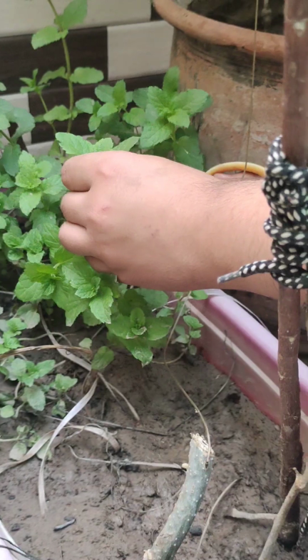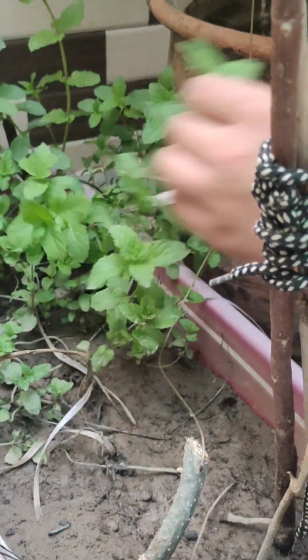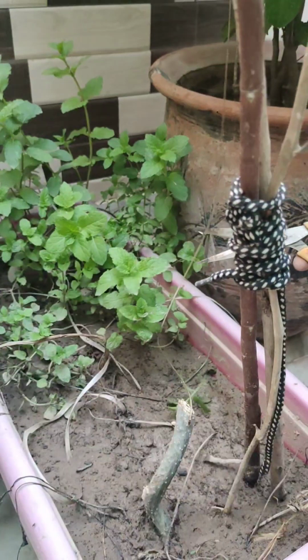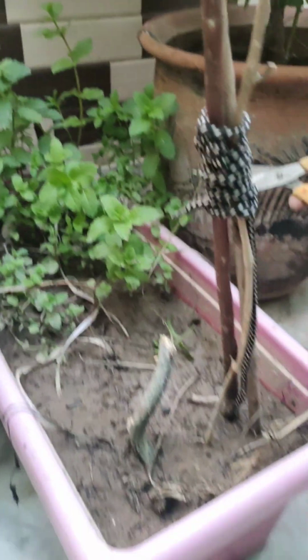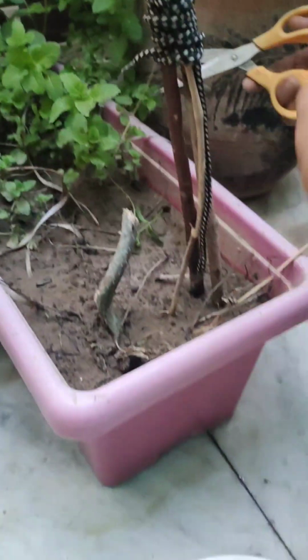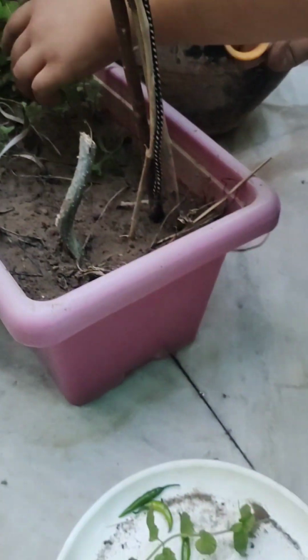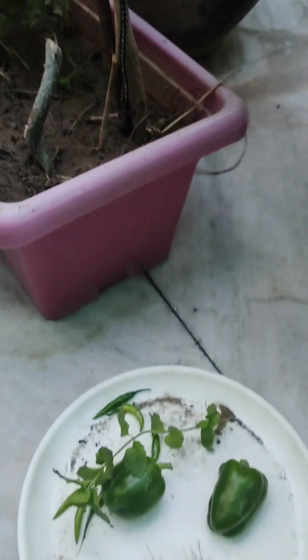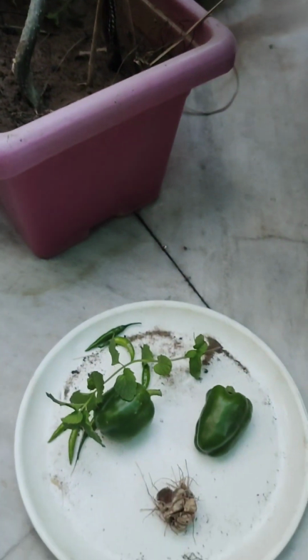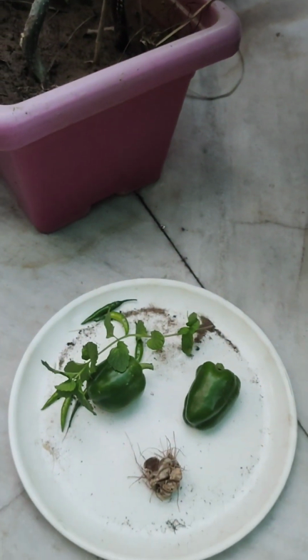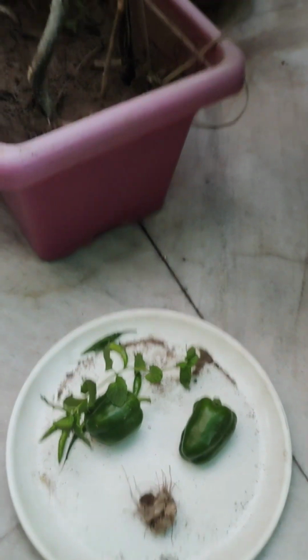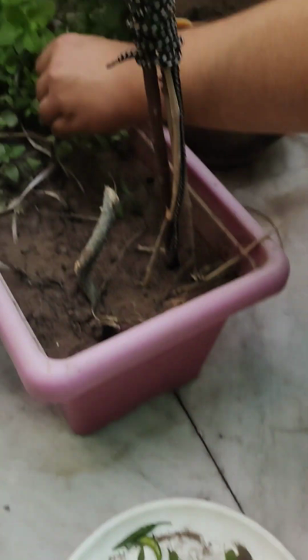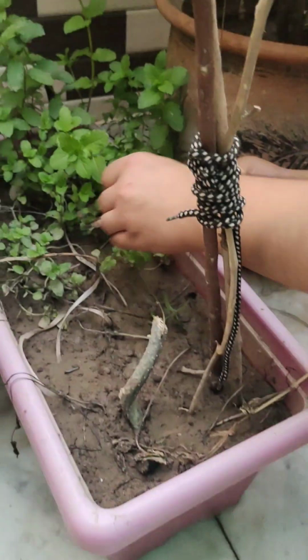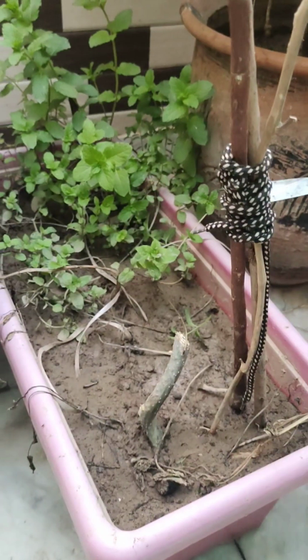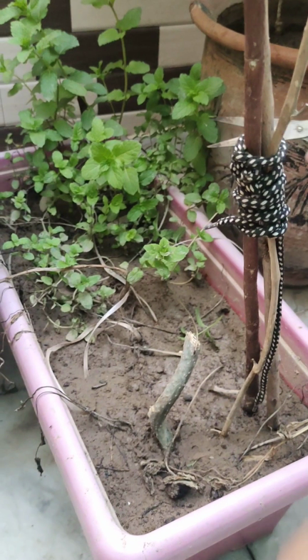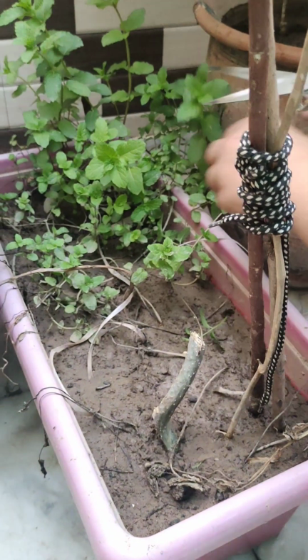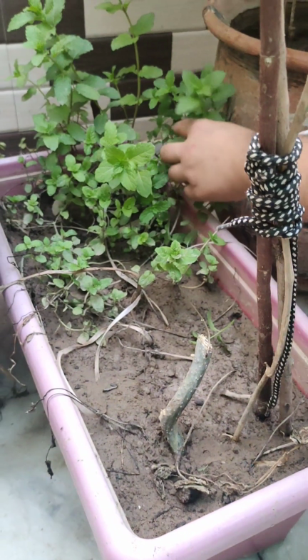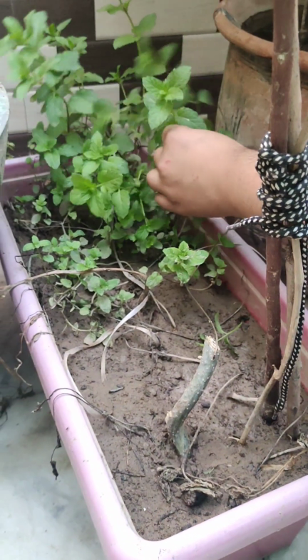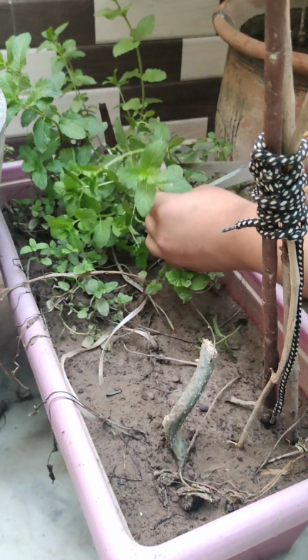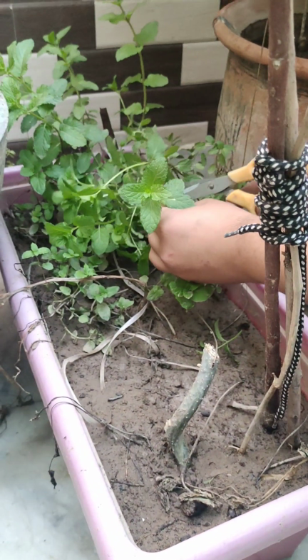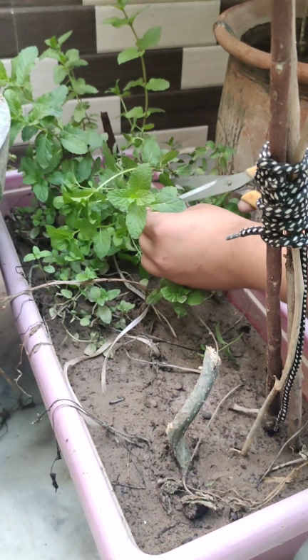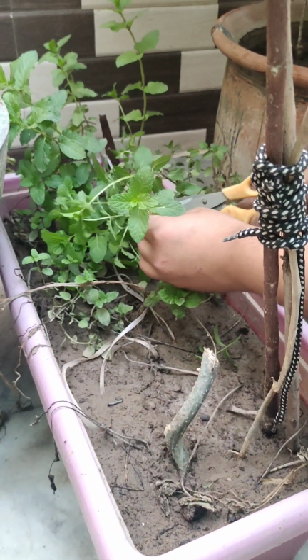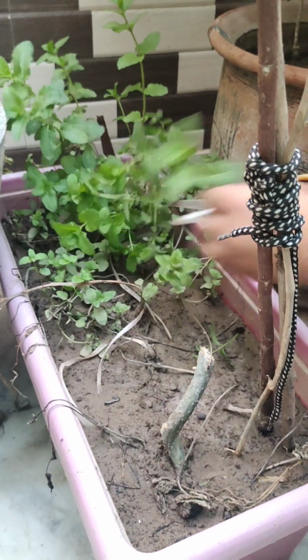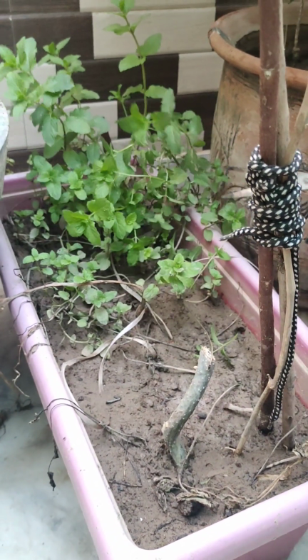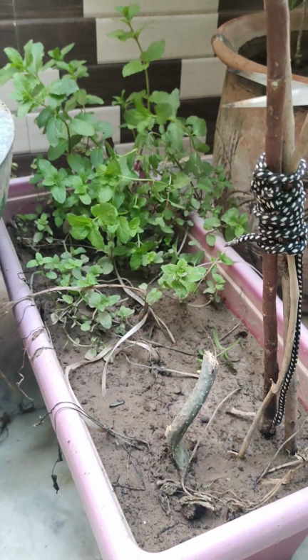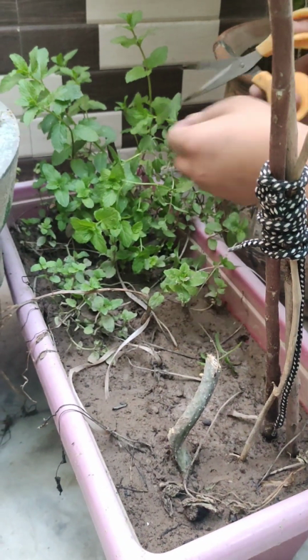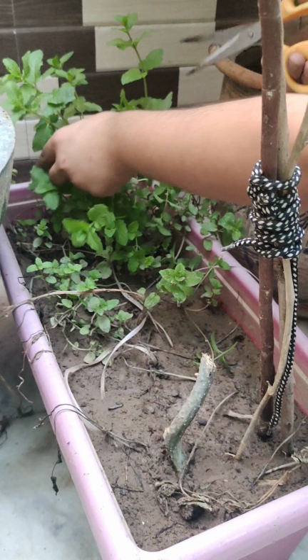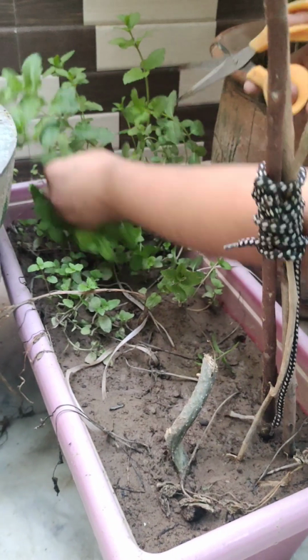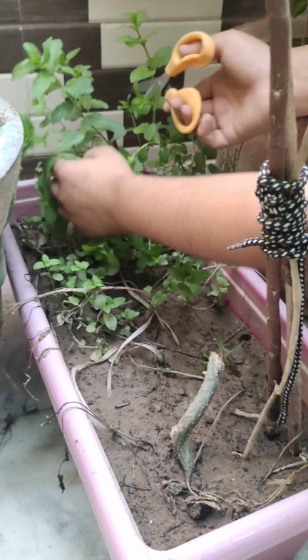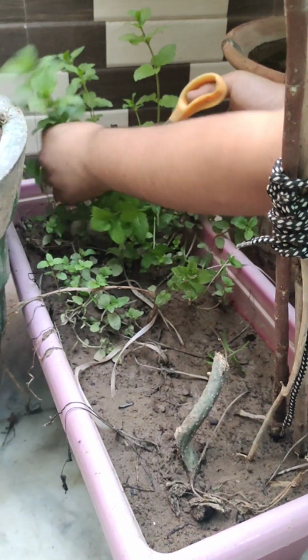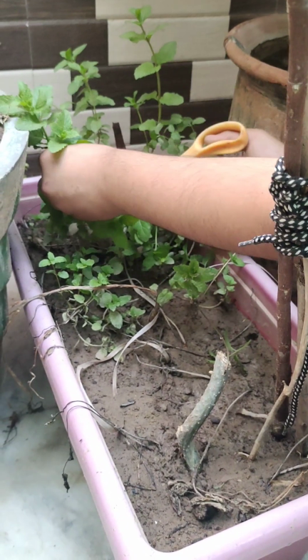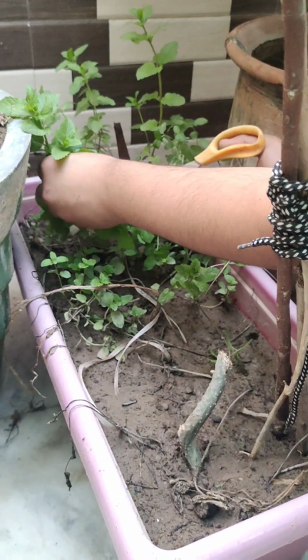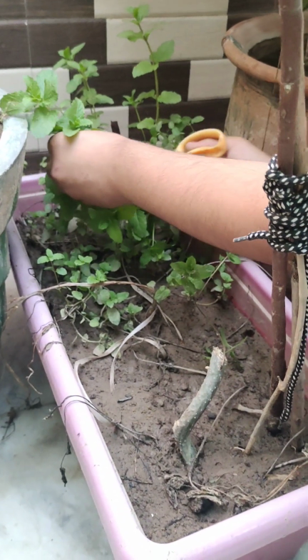Let's harvest some mint as well. As we know, mint has tremendous benefits for our digestive system, and our cocktails are incomplete without it.